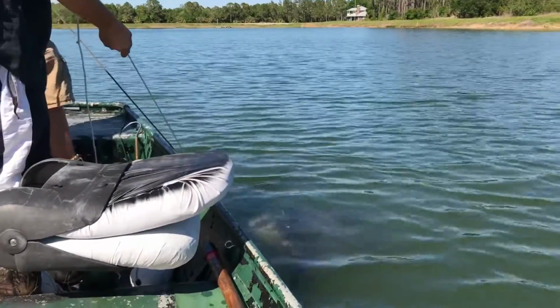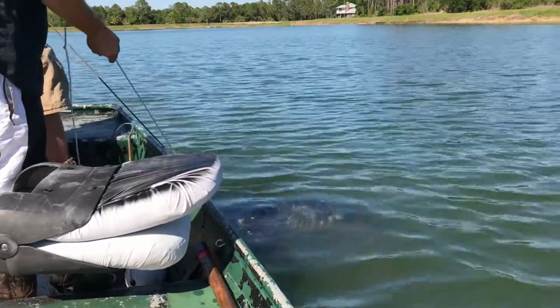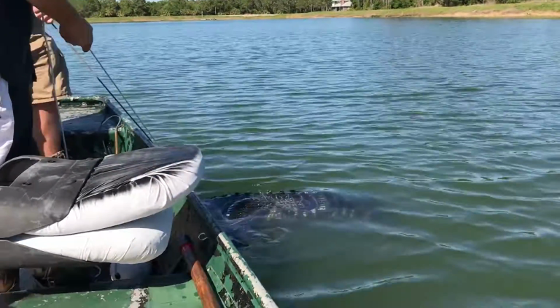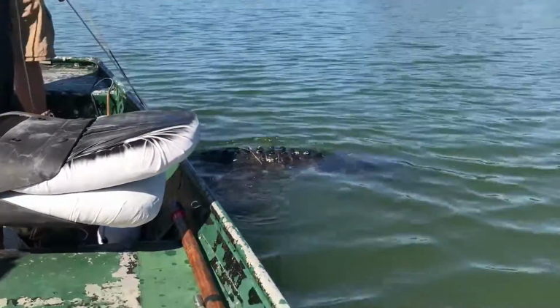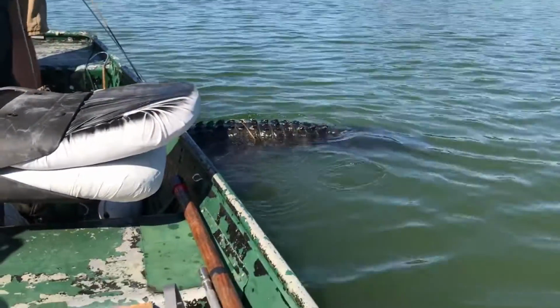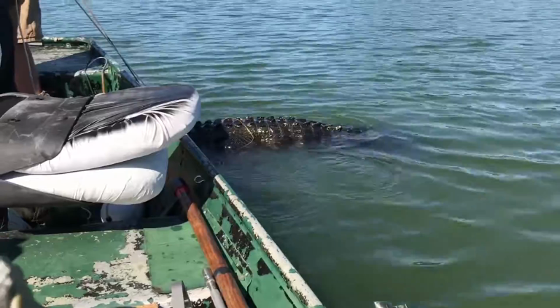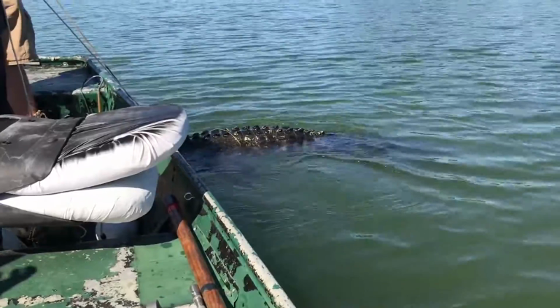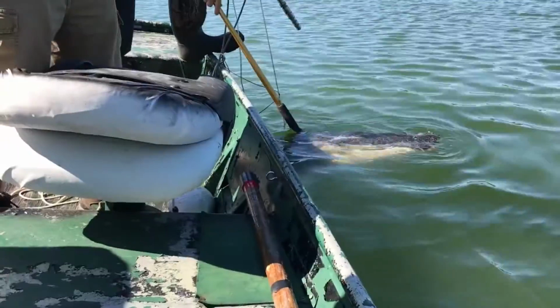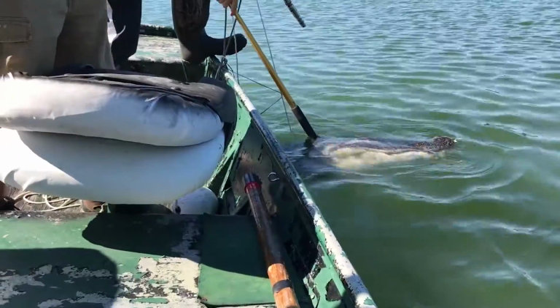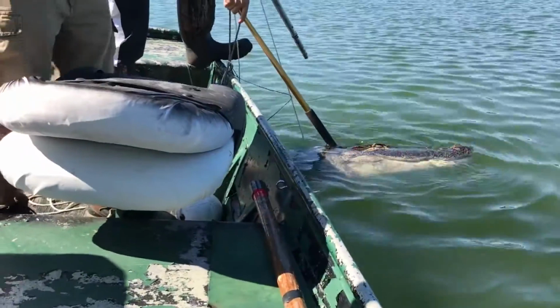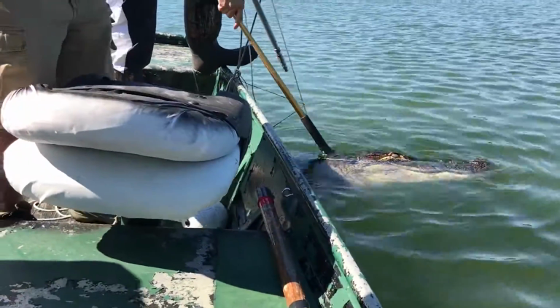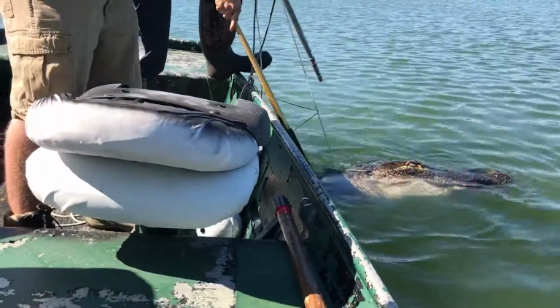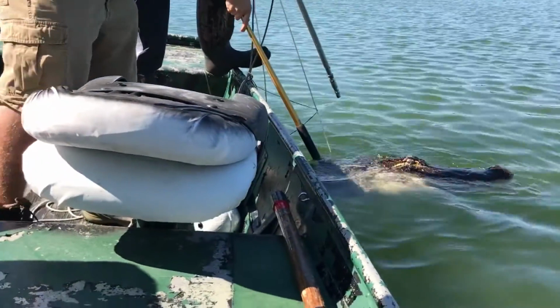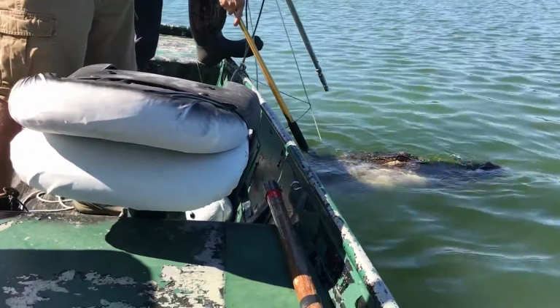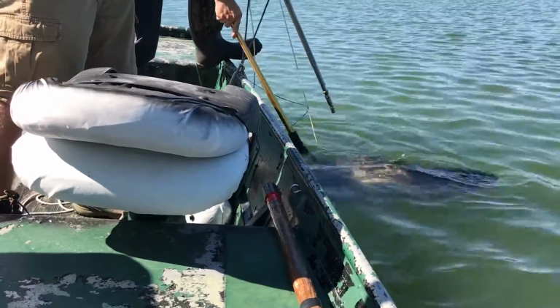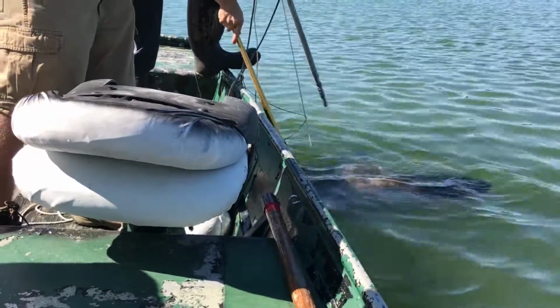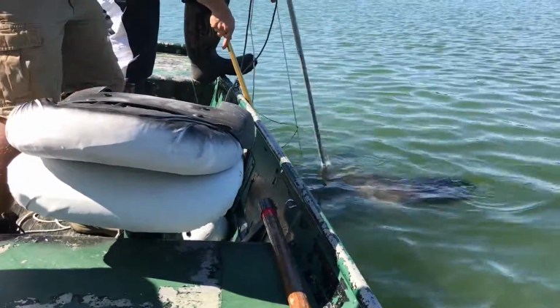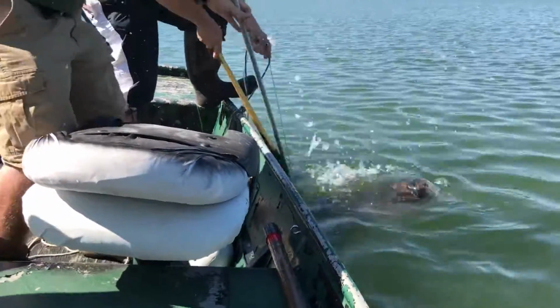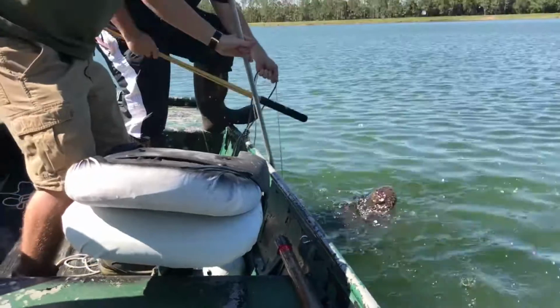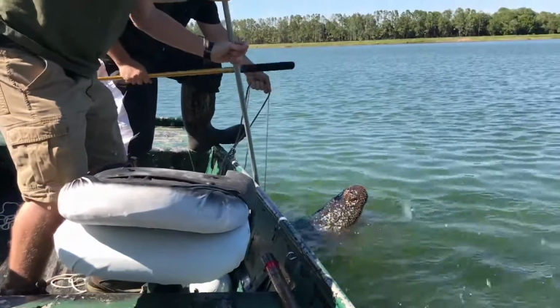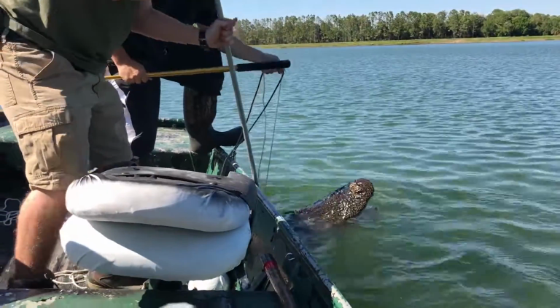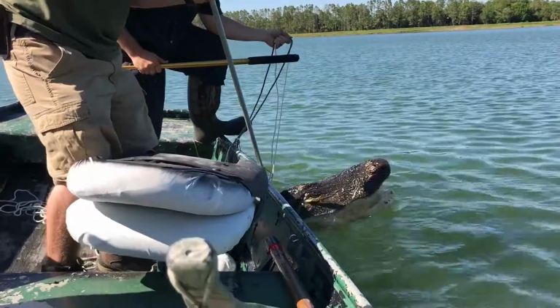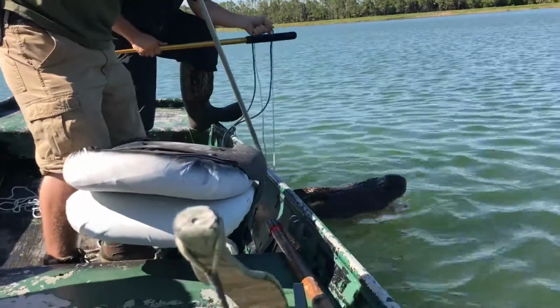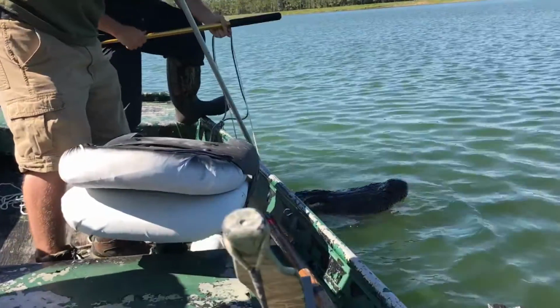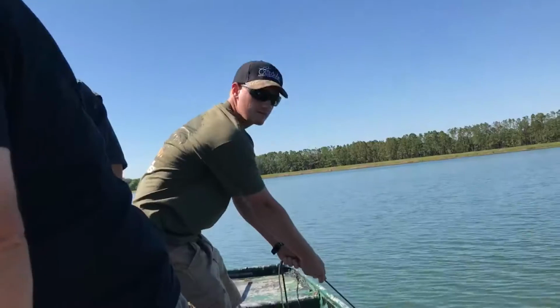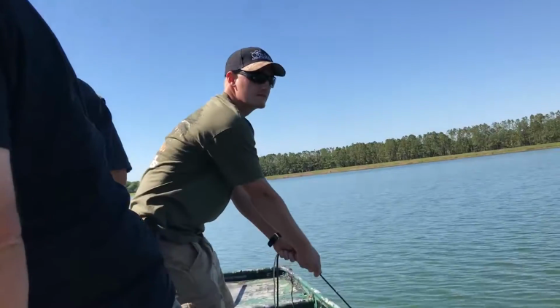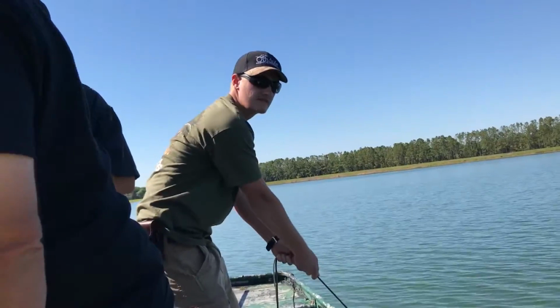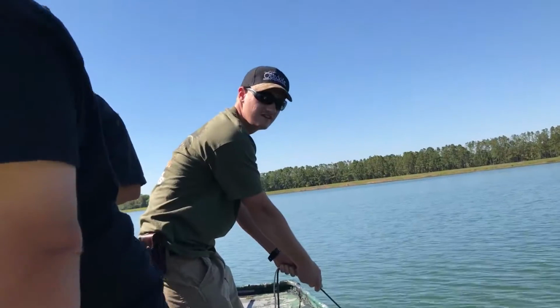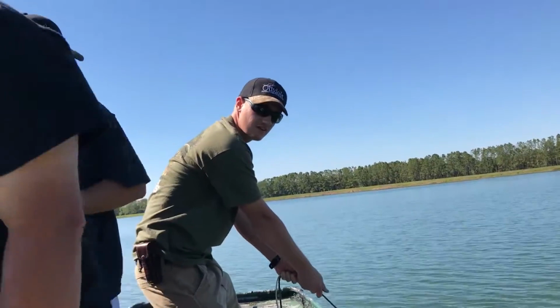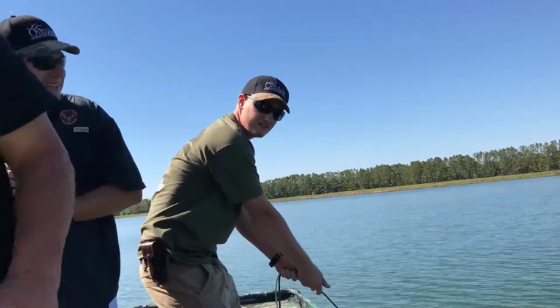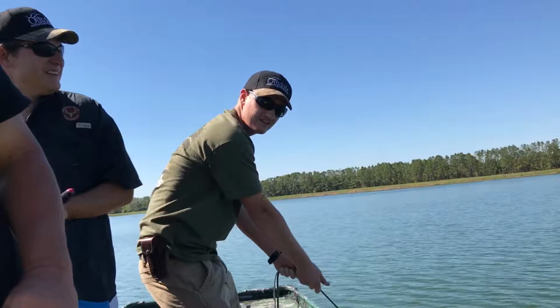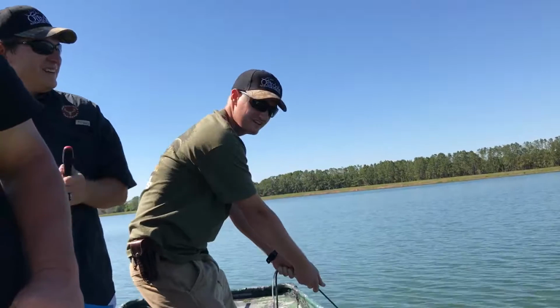Look at how big that guy is! Oh, he's huge. Right there — put it in there. Right there. Yeah, there you go. Nice. What do you think, John? I love it. Awesome.